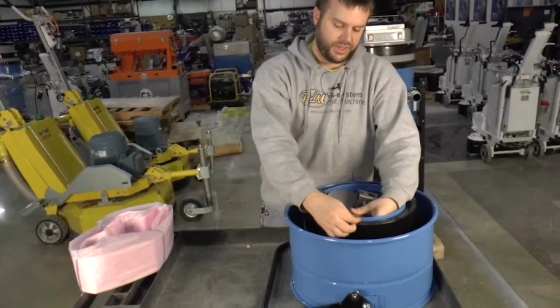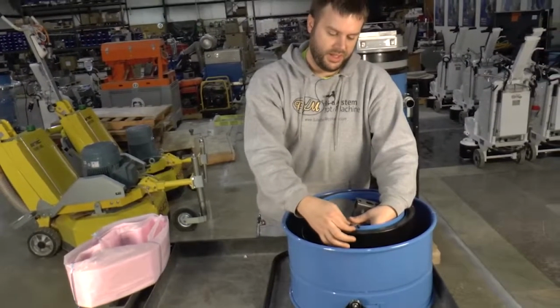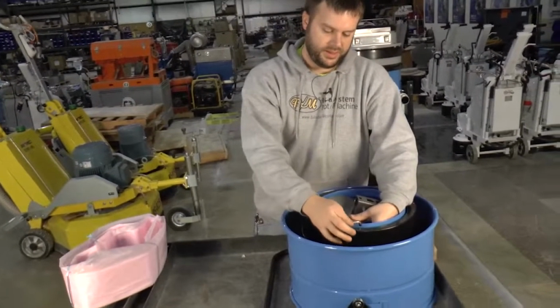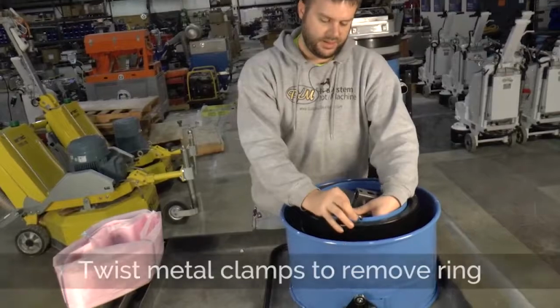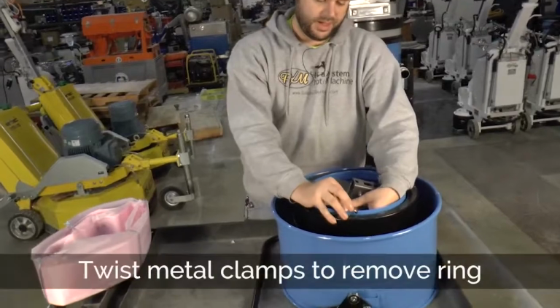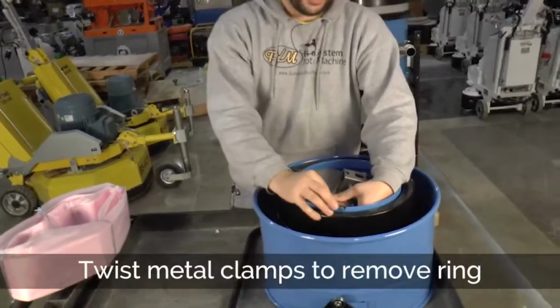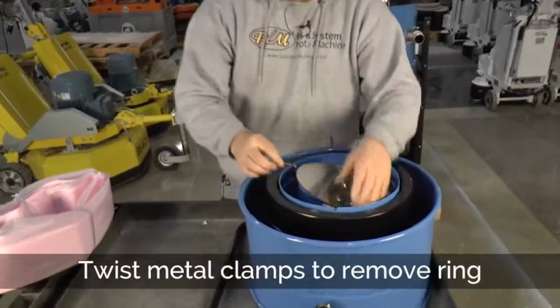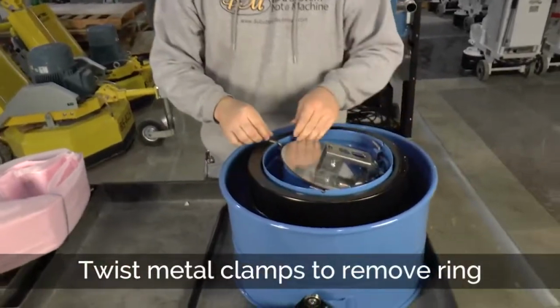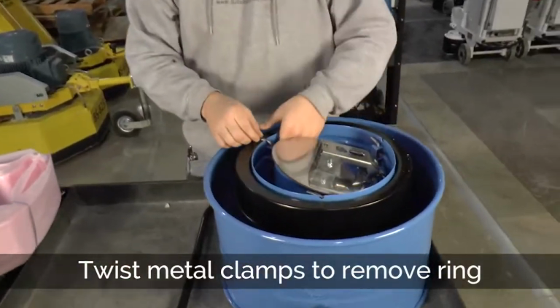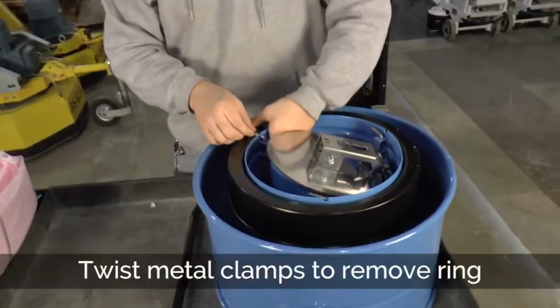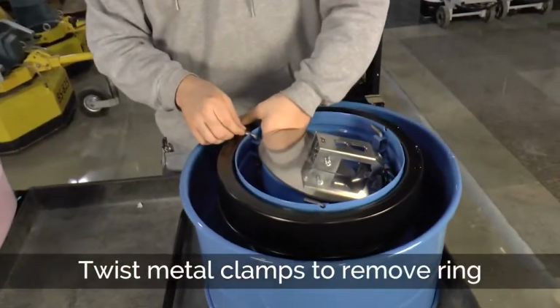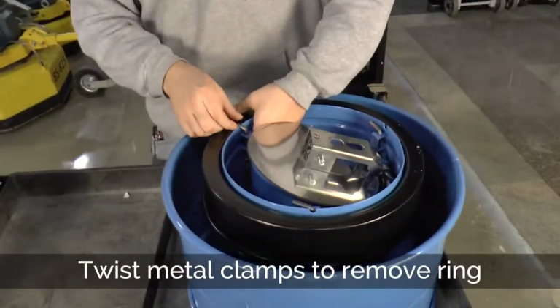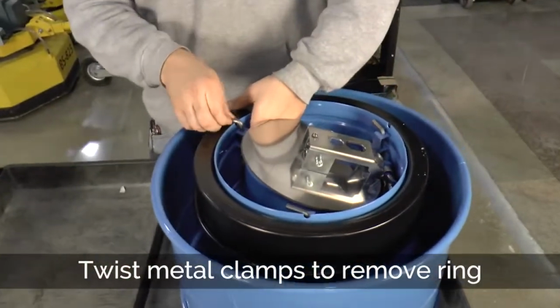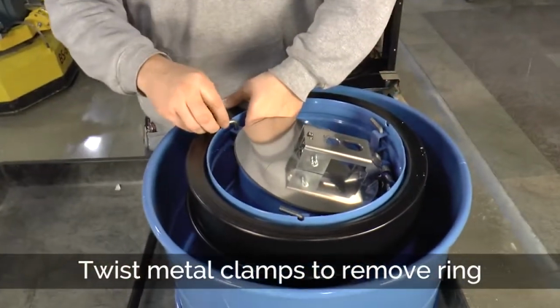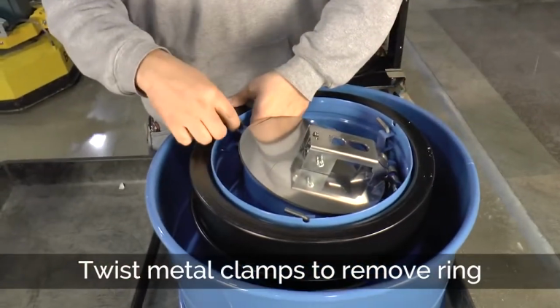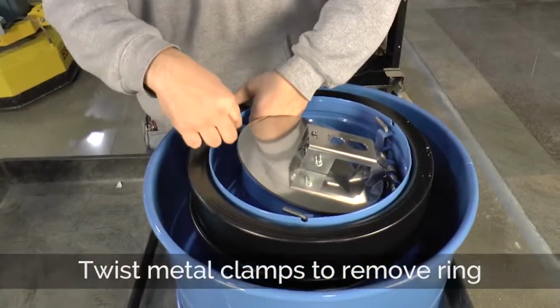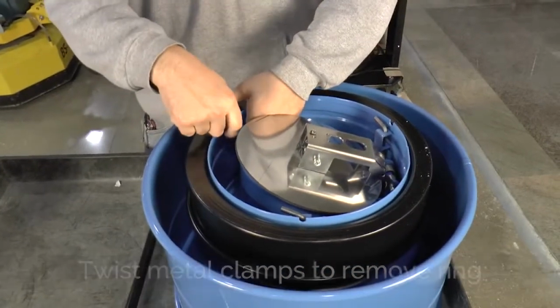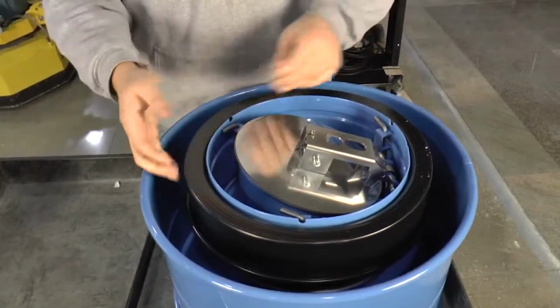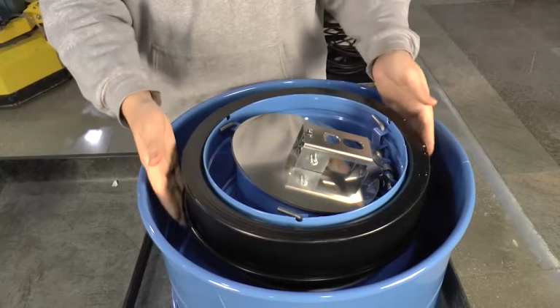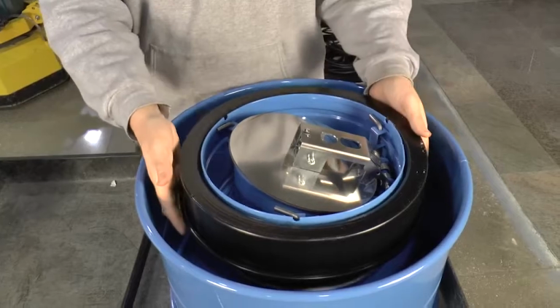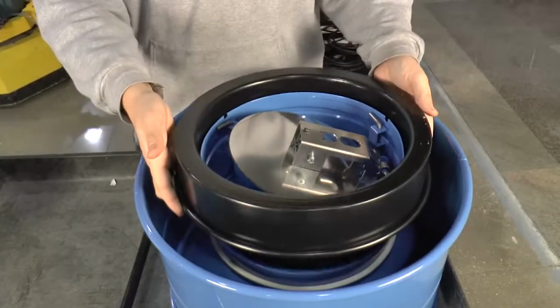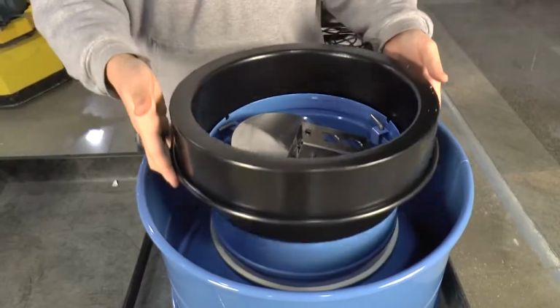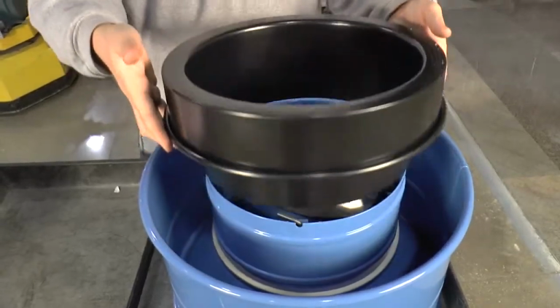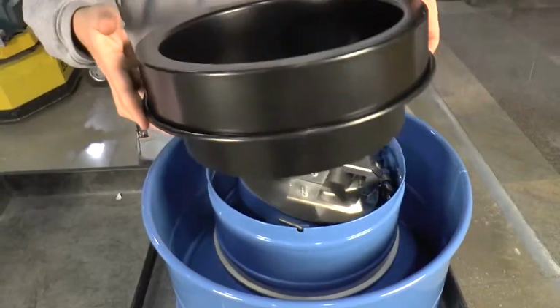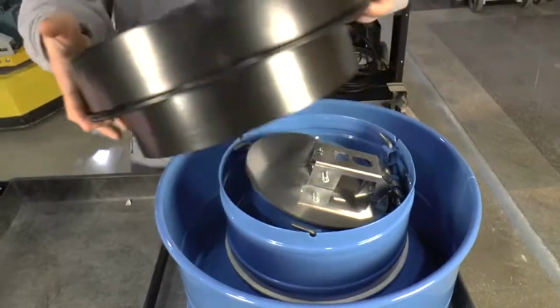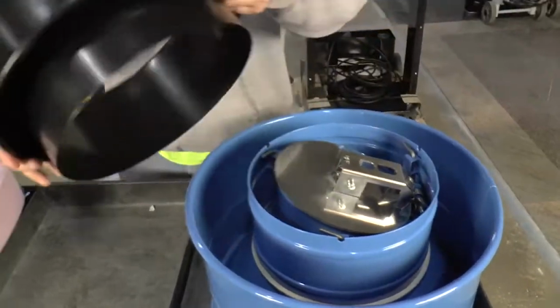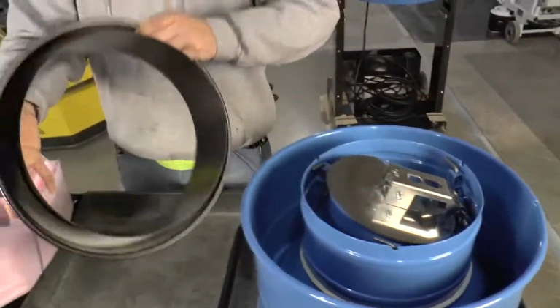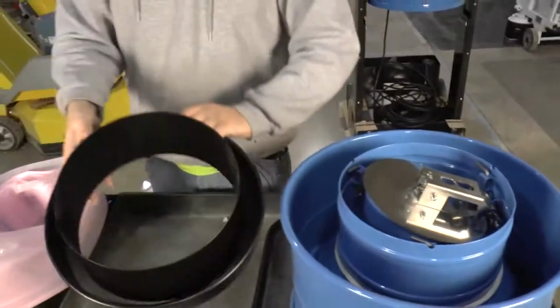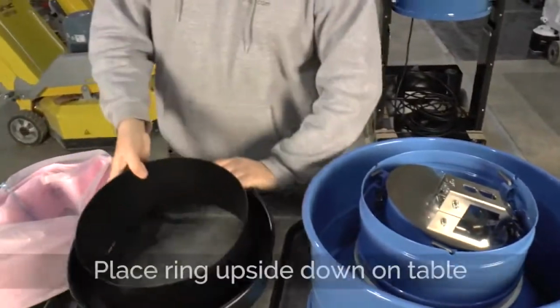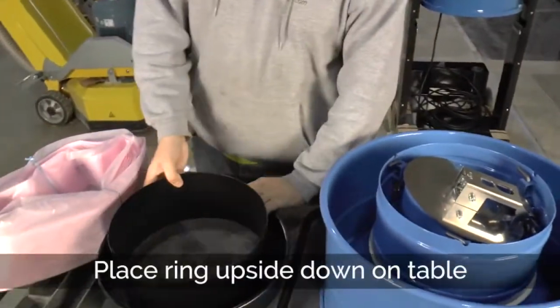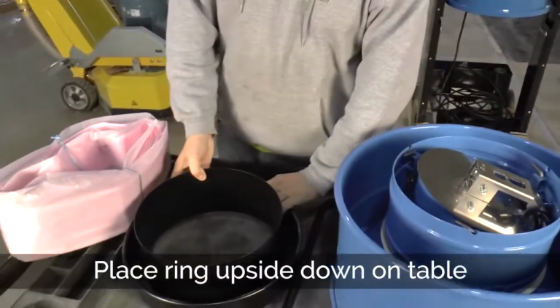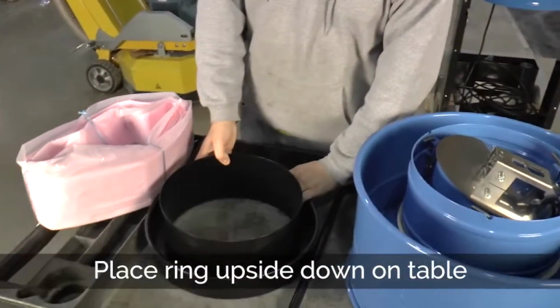Pushing these up, turning them out of the way, and then you lift this ring and set it upside down.